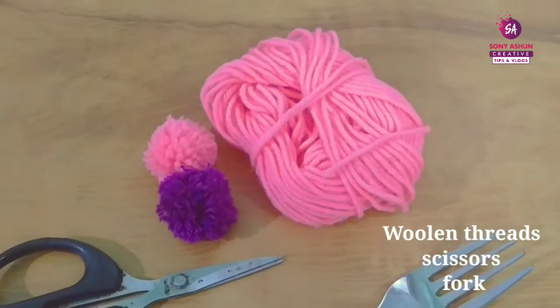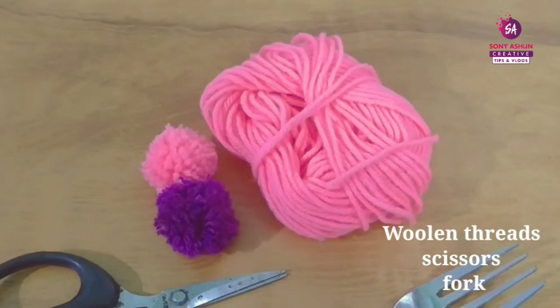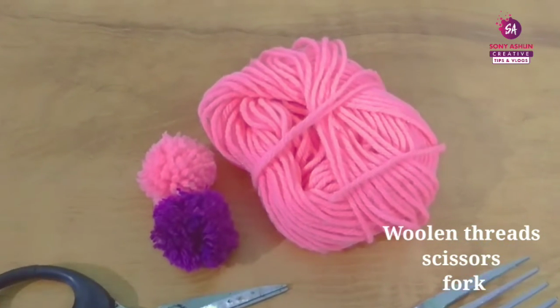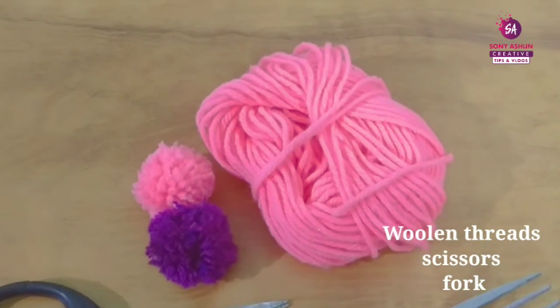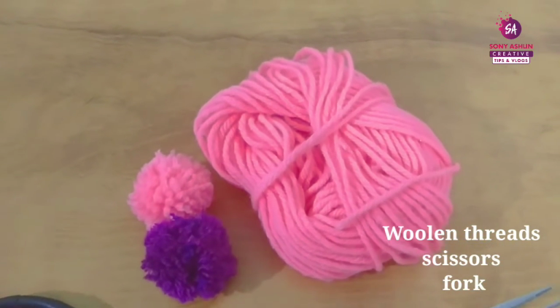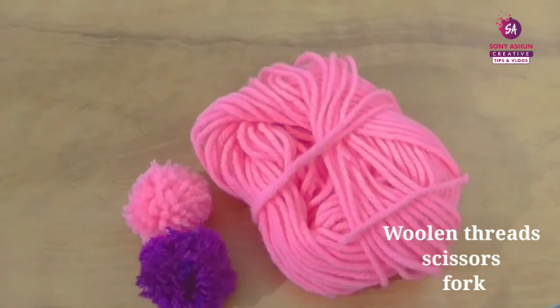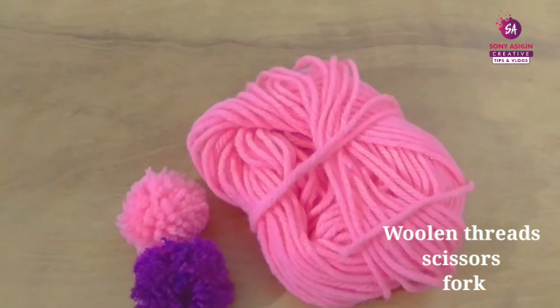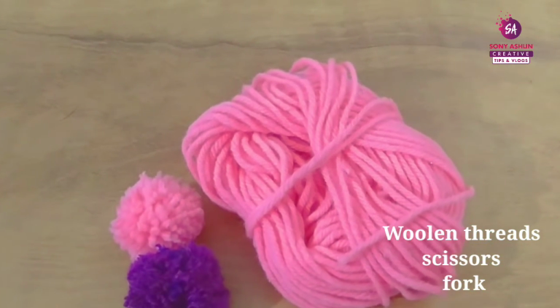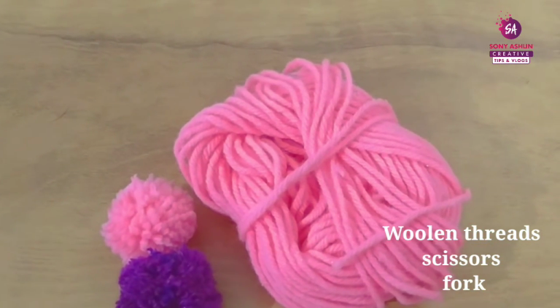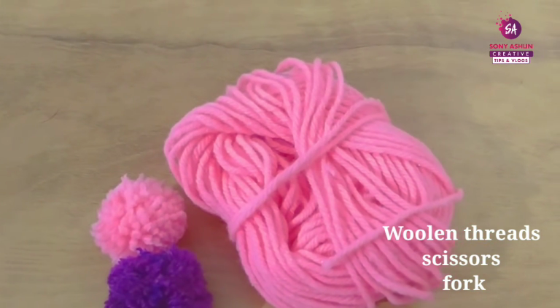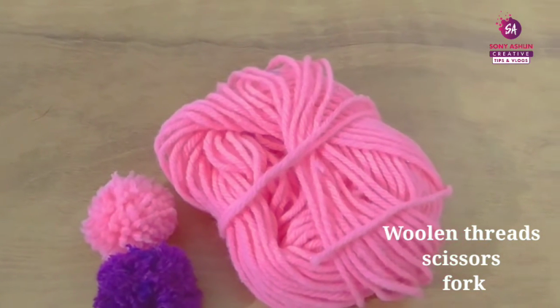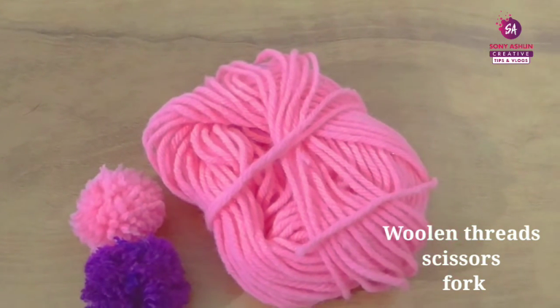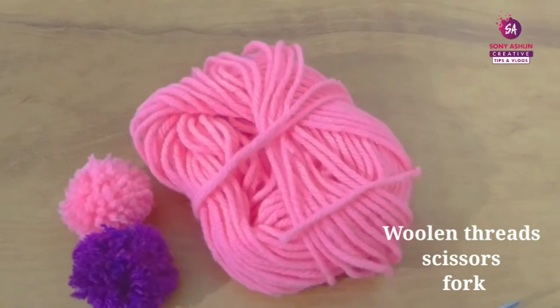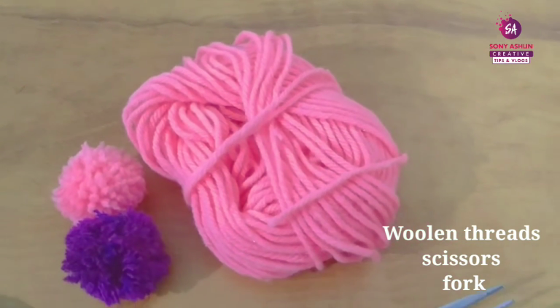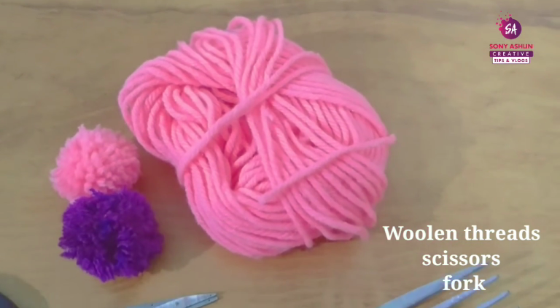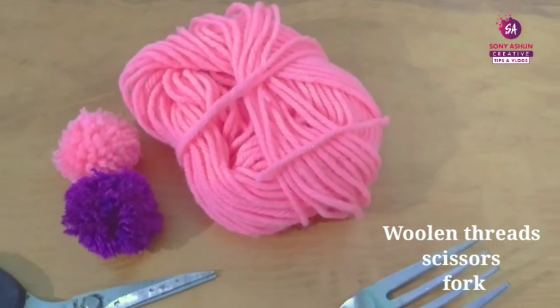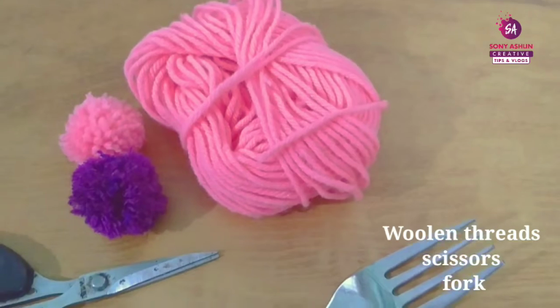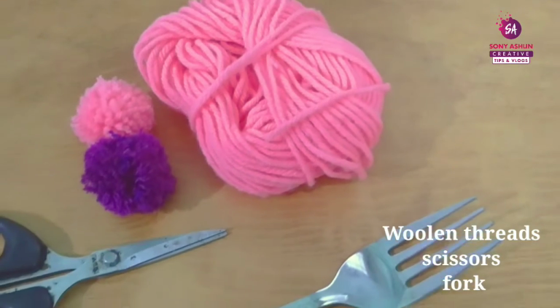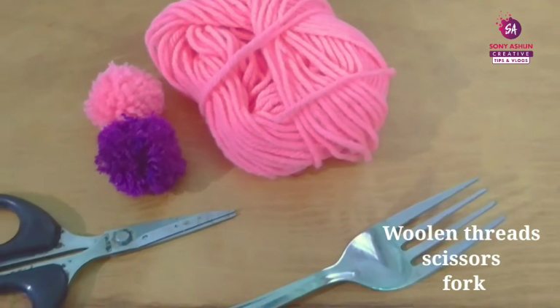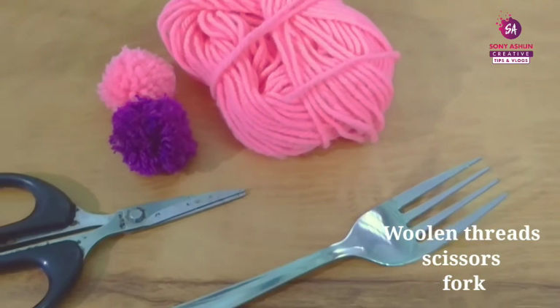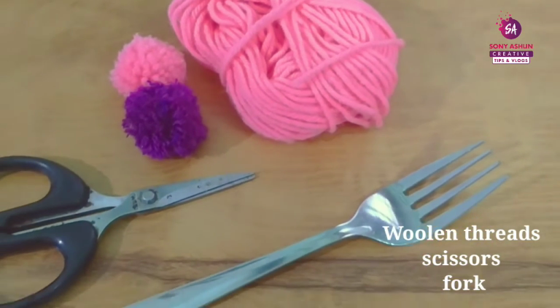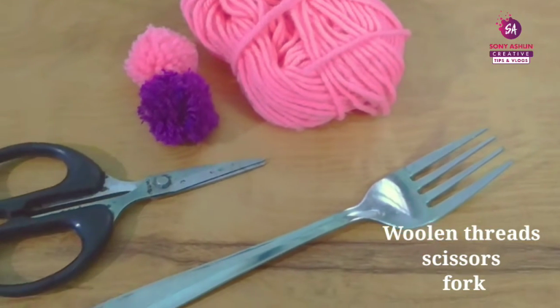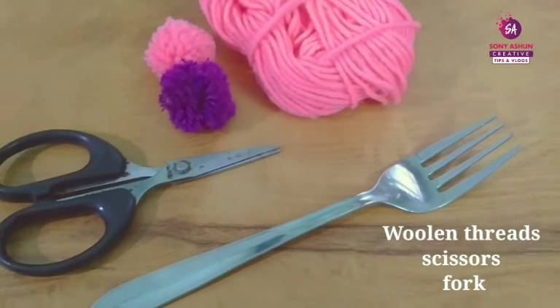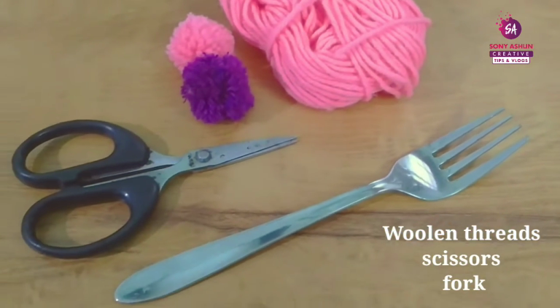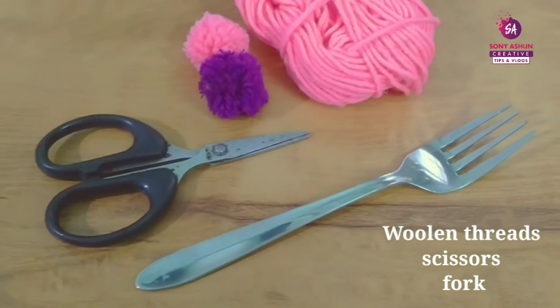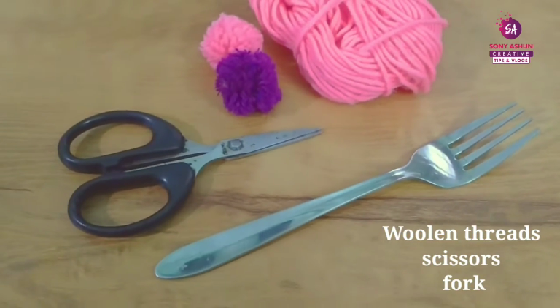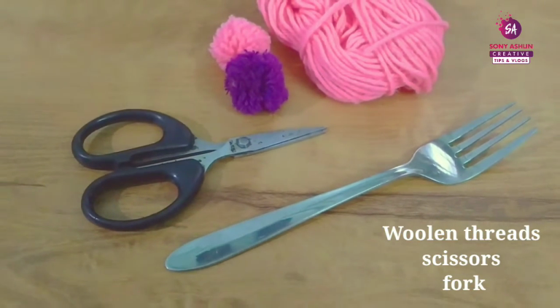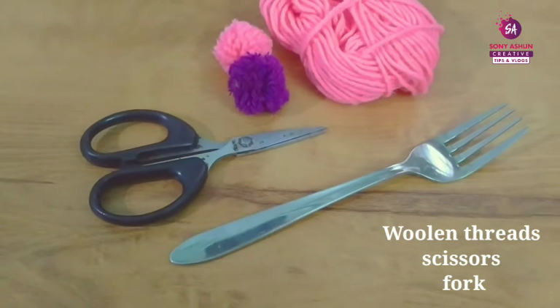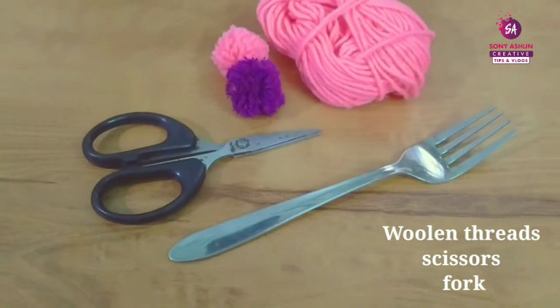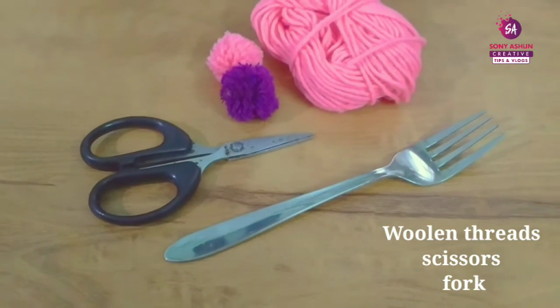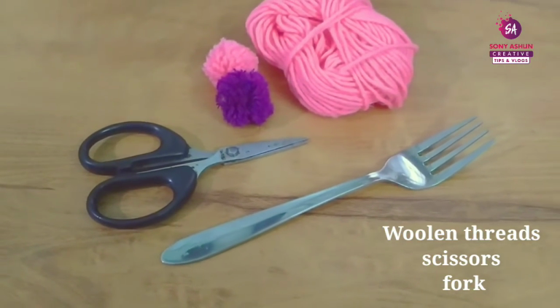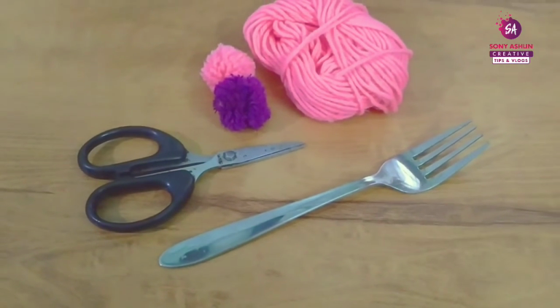I am going to choose any color. I am going to show you how to make a woolen thread from this side, and I am going to use petit scissors.